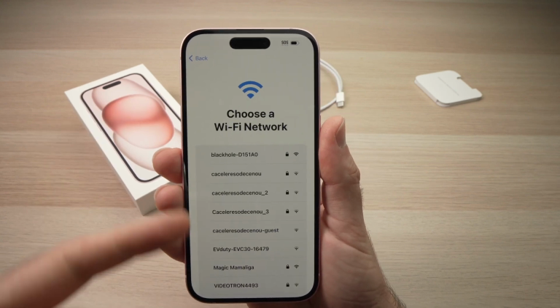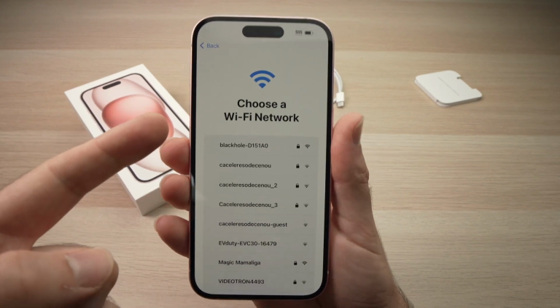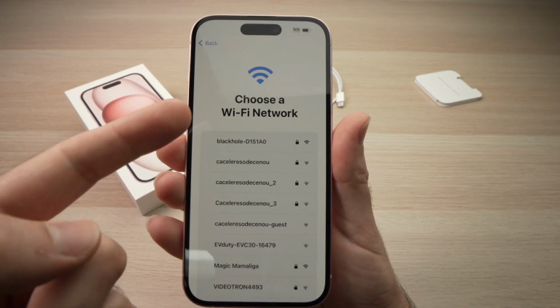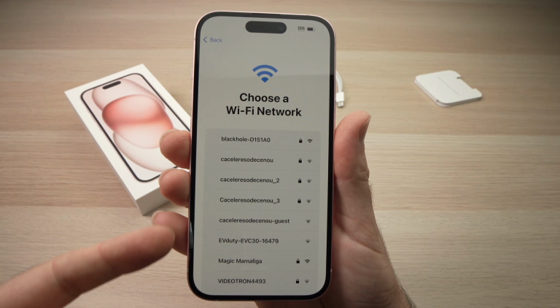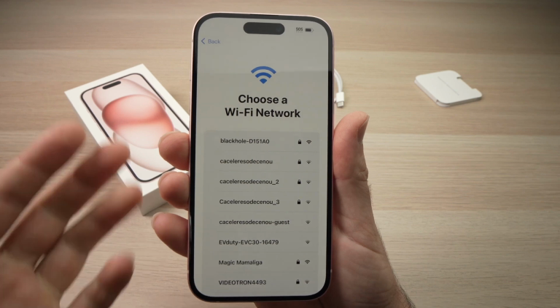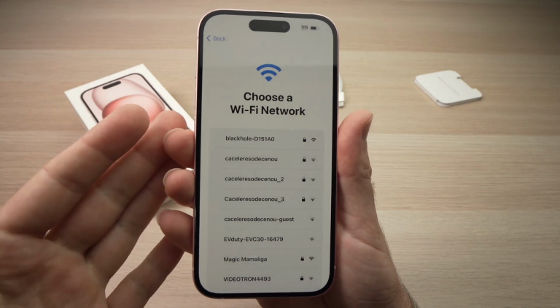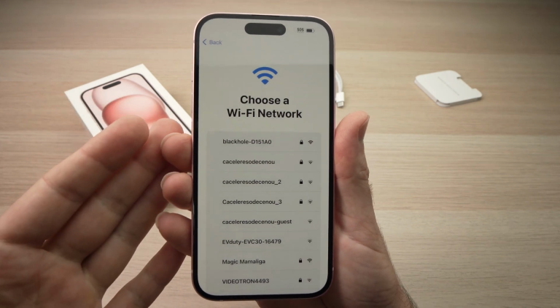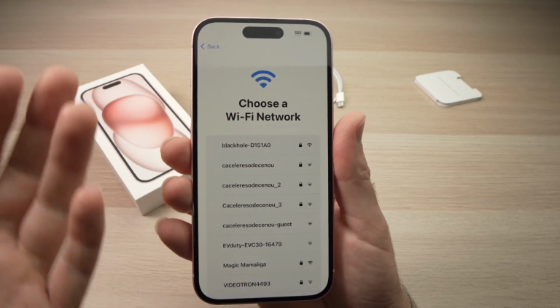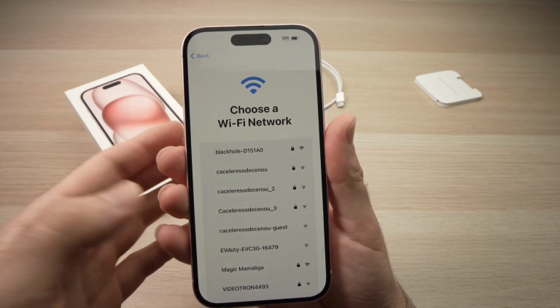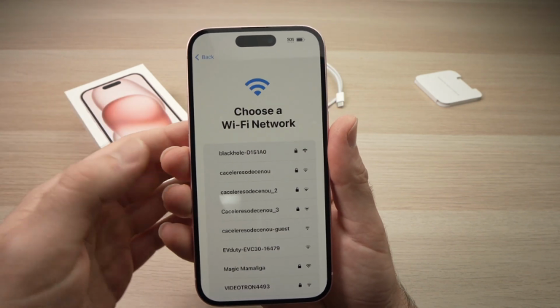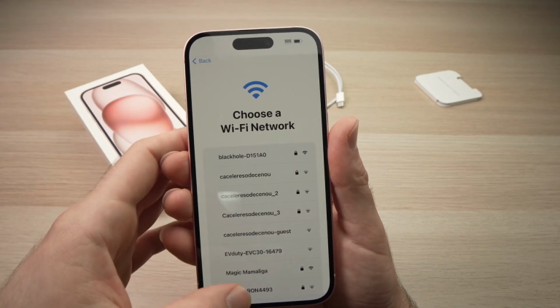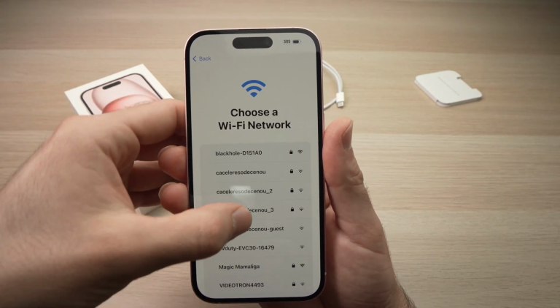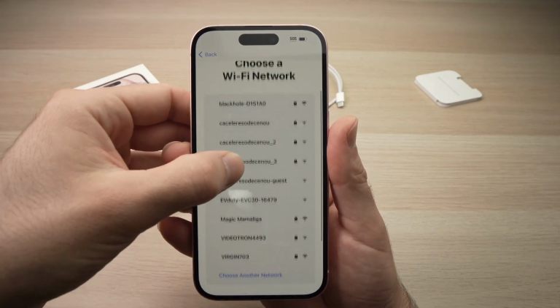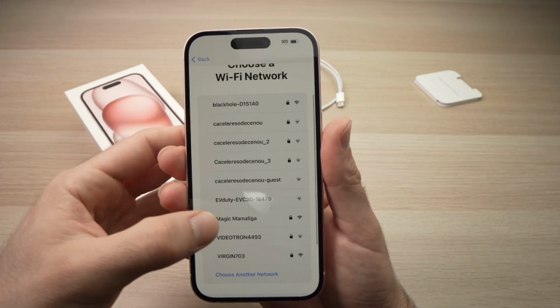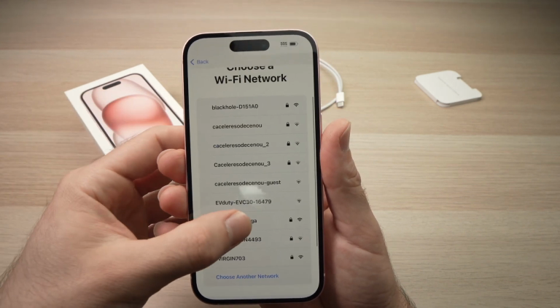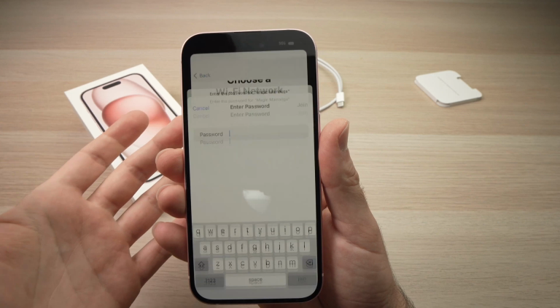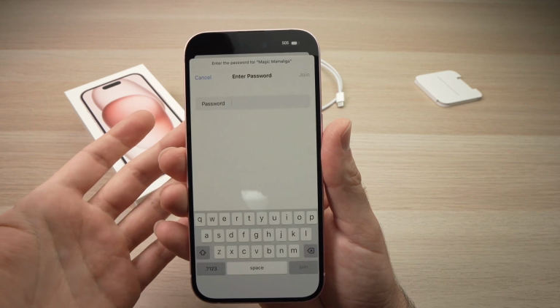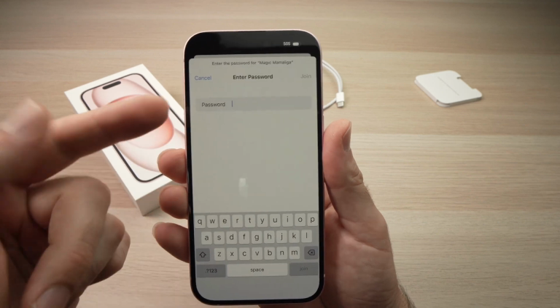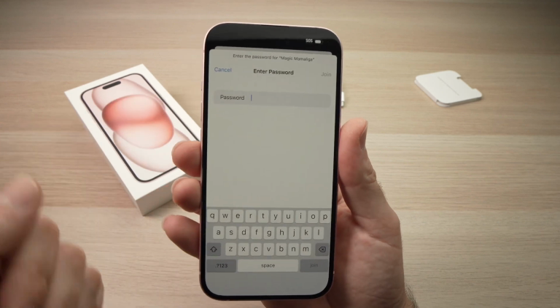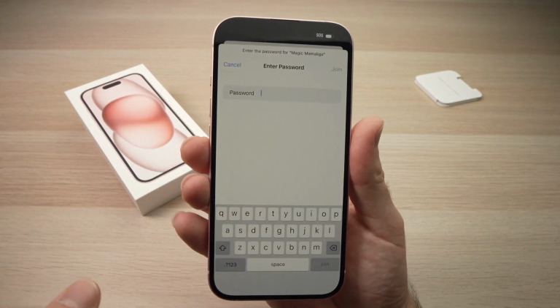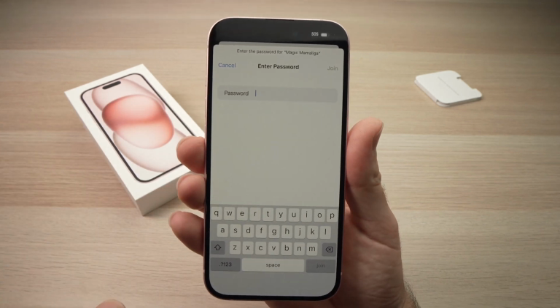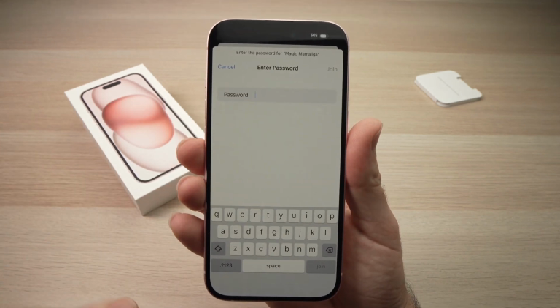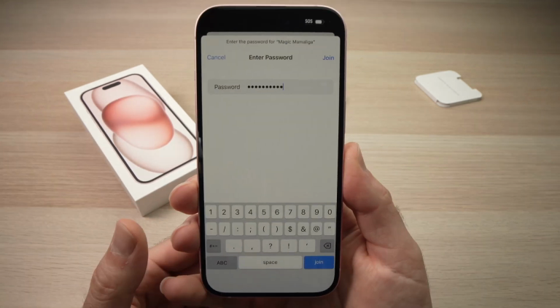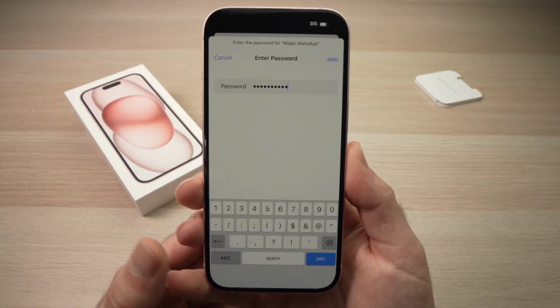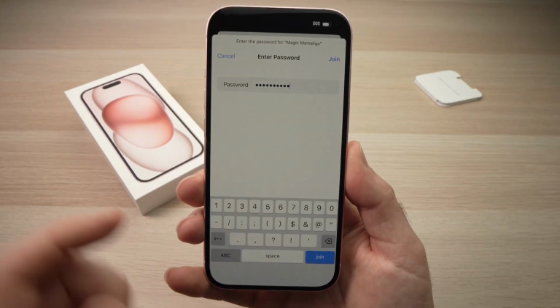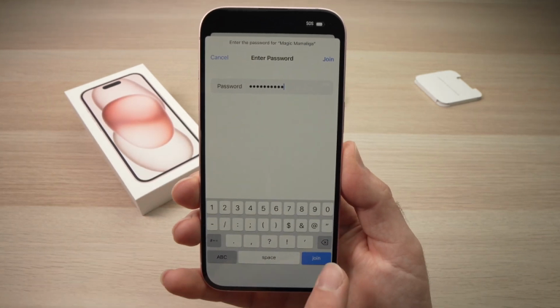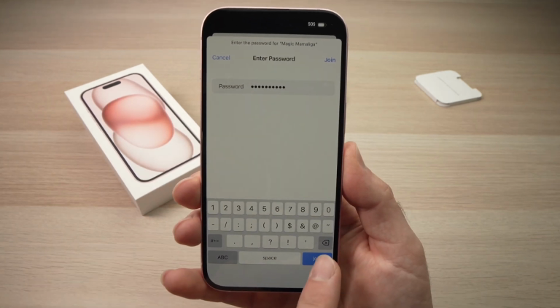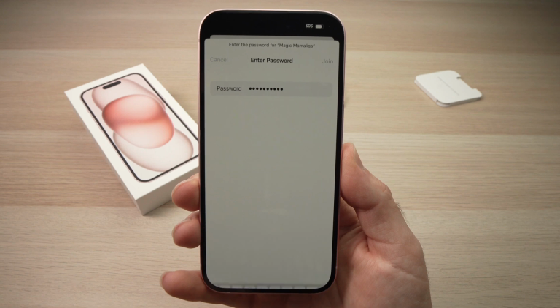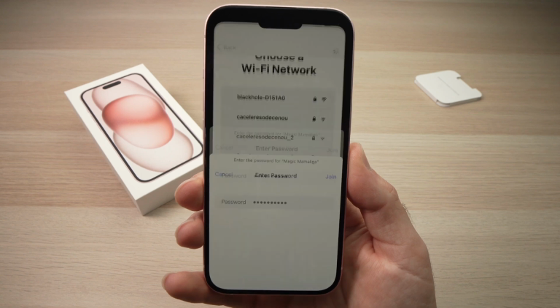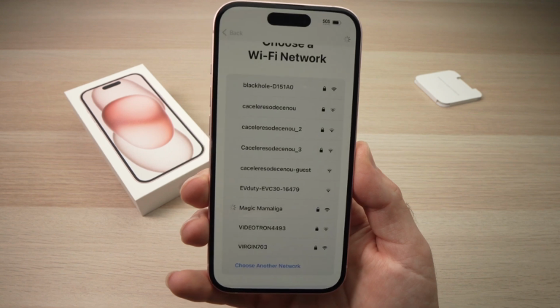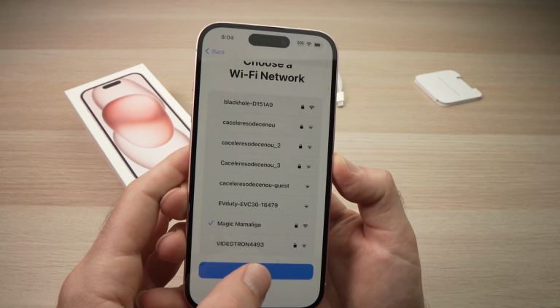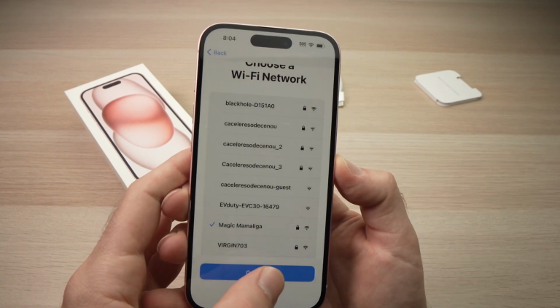Next, choose your Wi-Fi network from your home or office. From this list, mine is over here. I'll click on it and type the password. Once you've typed it, press Join, then press Continue.